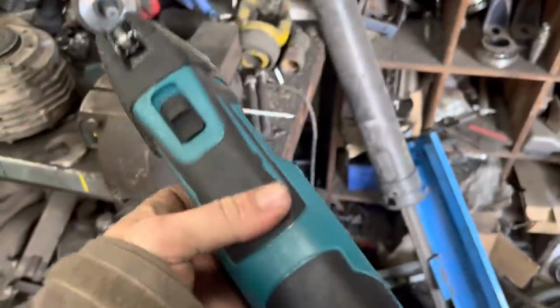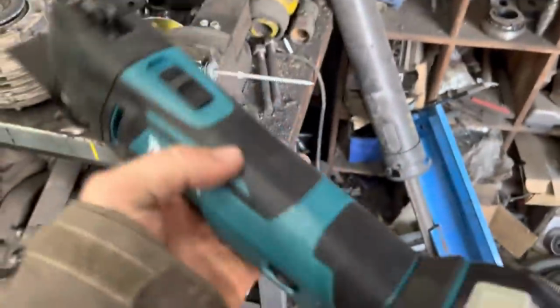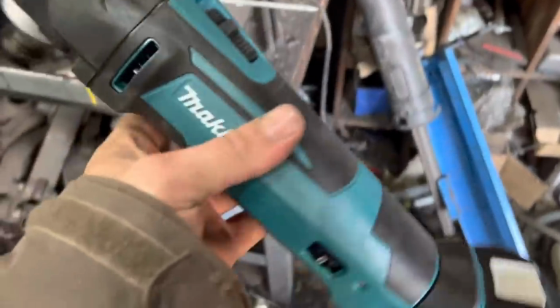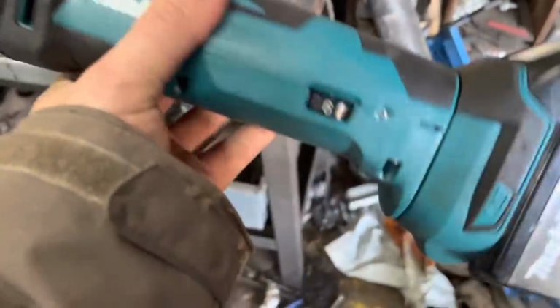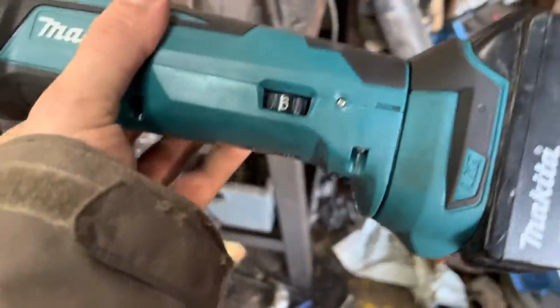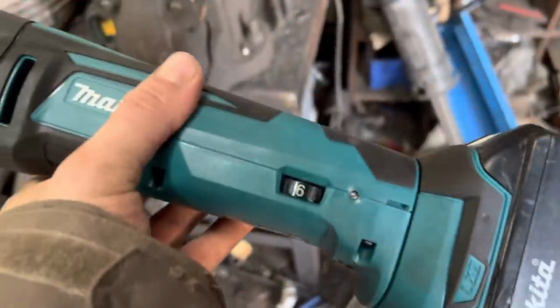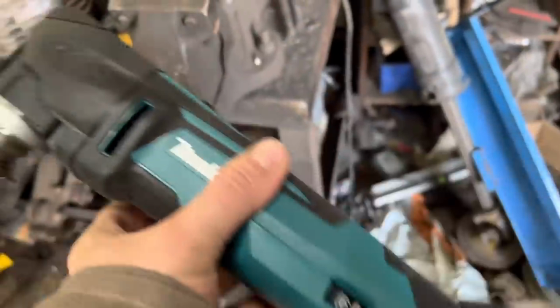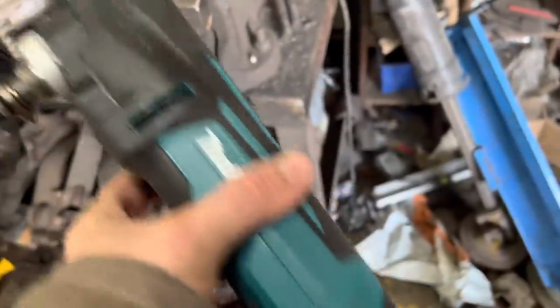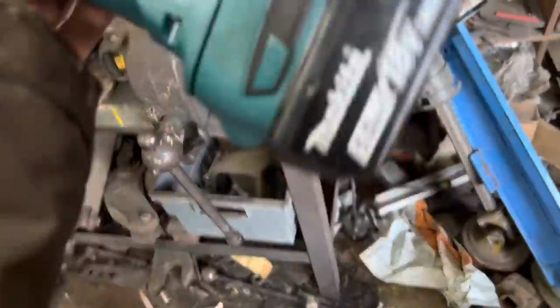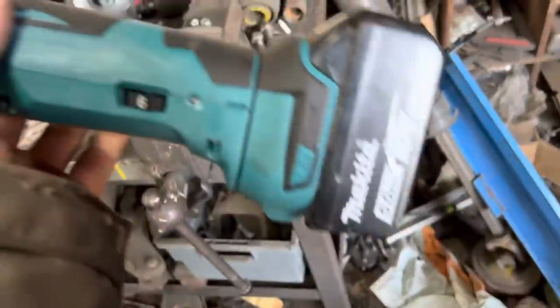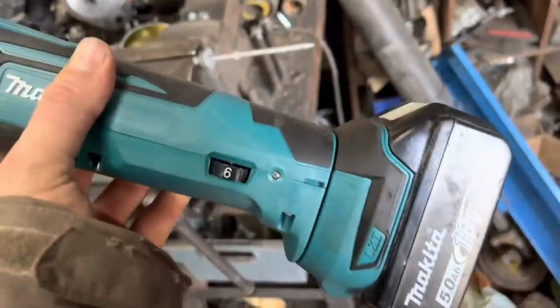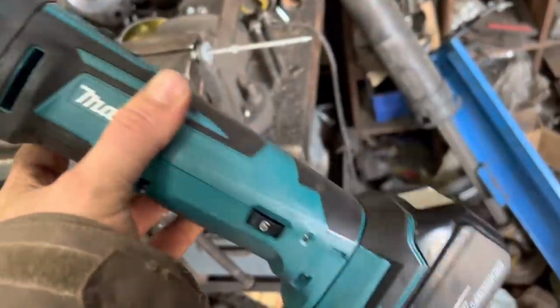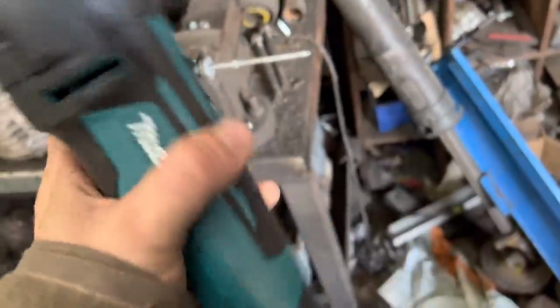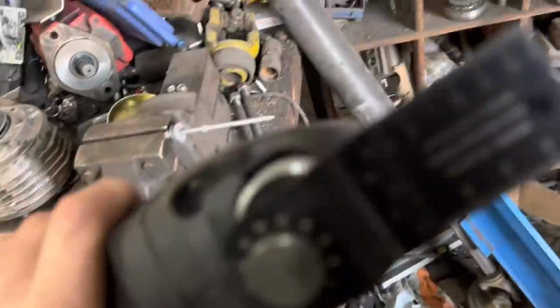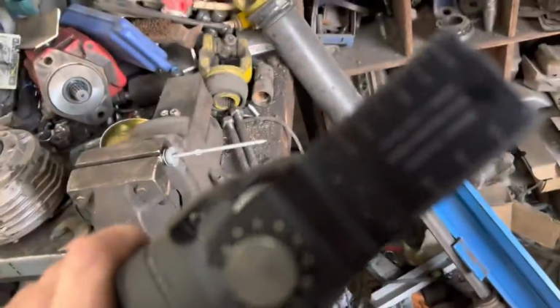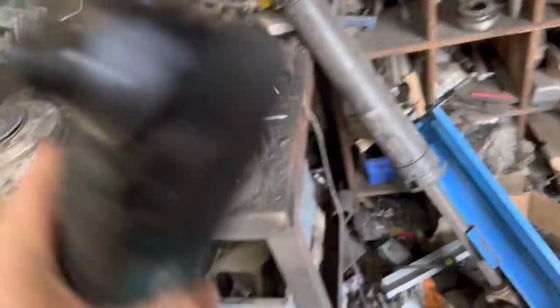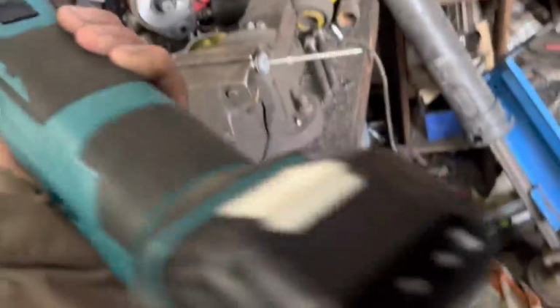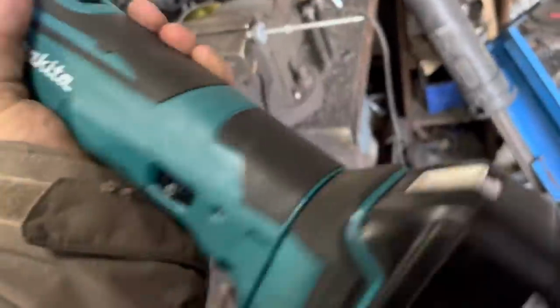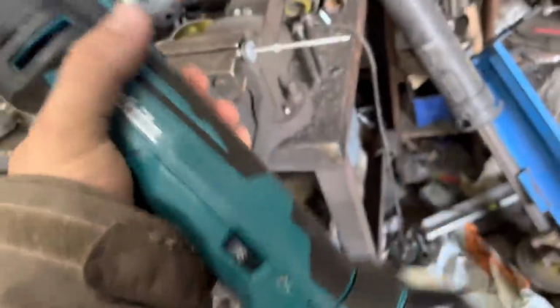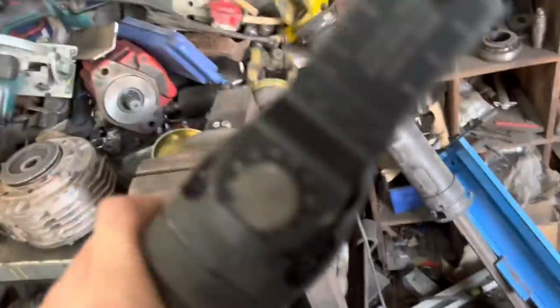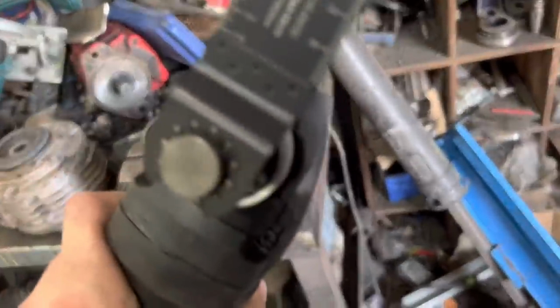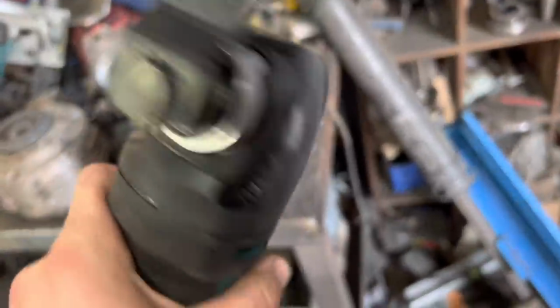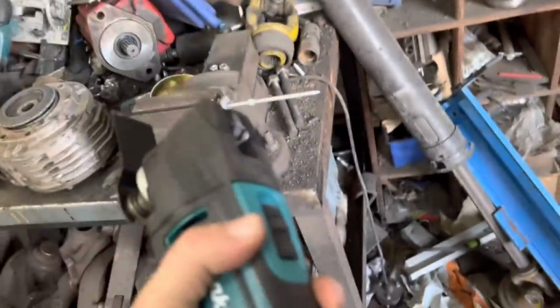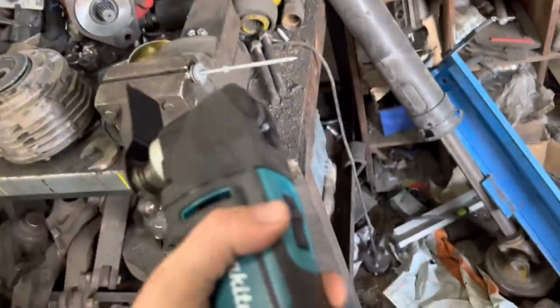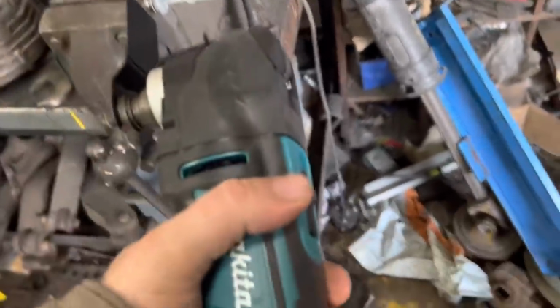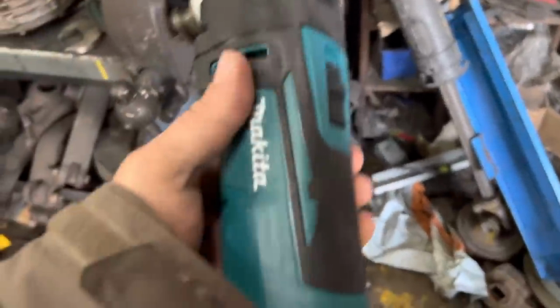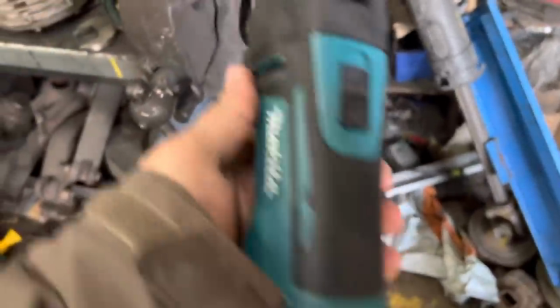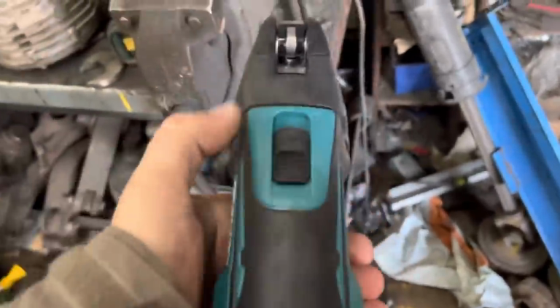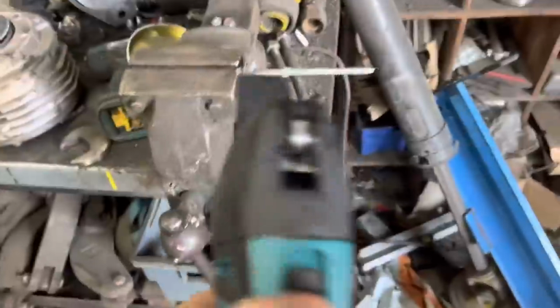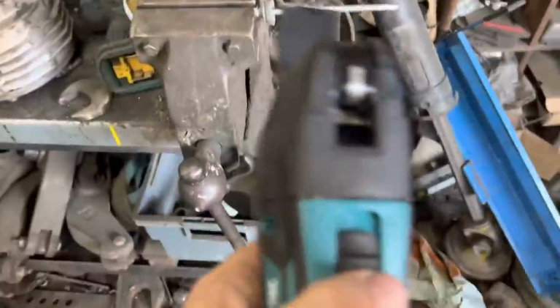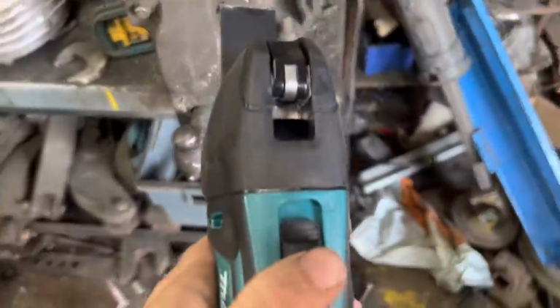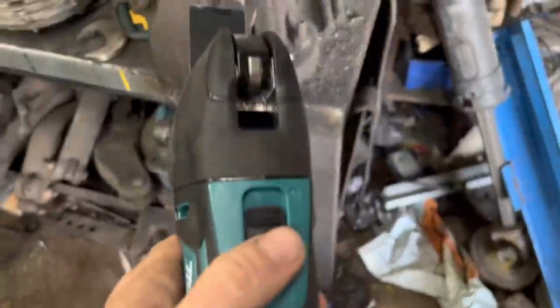I bought one of these months ago to cut a nail in the bottom of the gutter. When it arrived it didn't come with bits, so I bought the bits, then I couldn't find it, then I couldn't find the bits. Anyway I've got it all now so I'm just going to try it in the vice cutting a bolt, and then we'll see if it works on the roof.